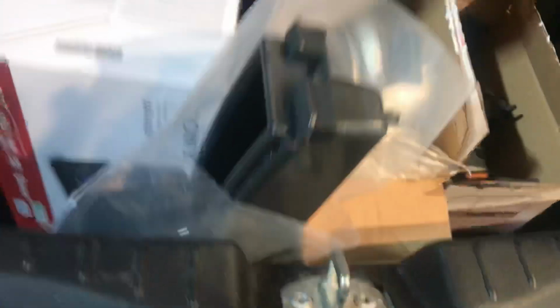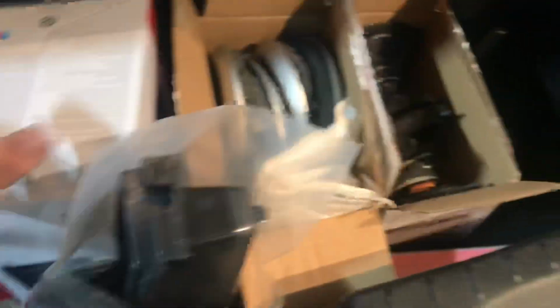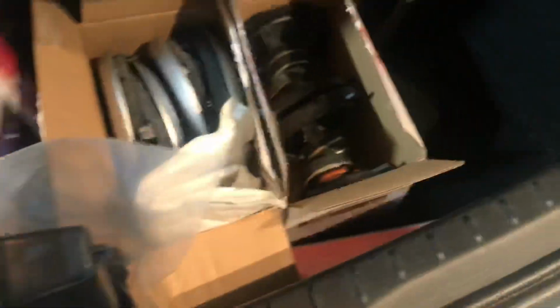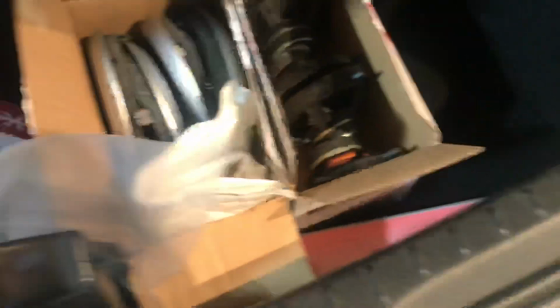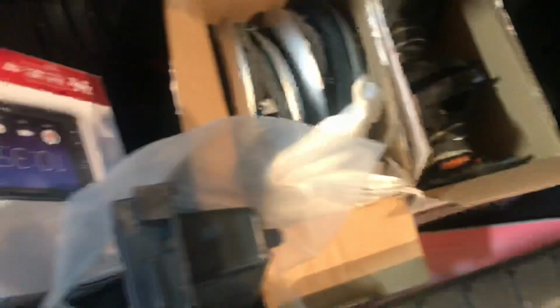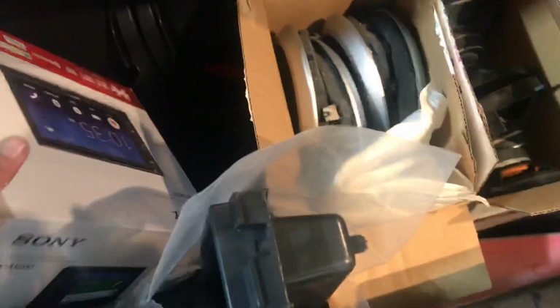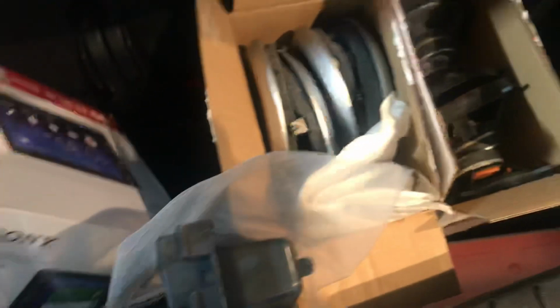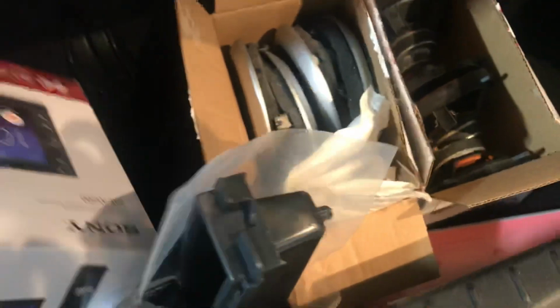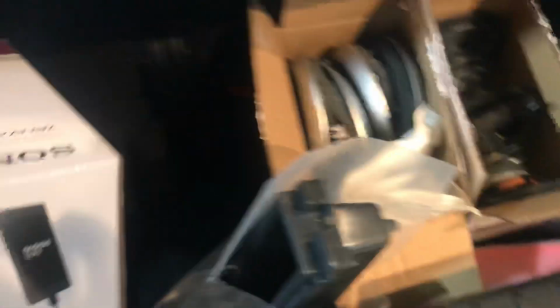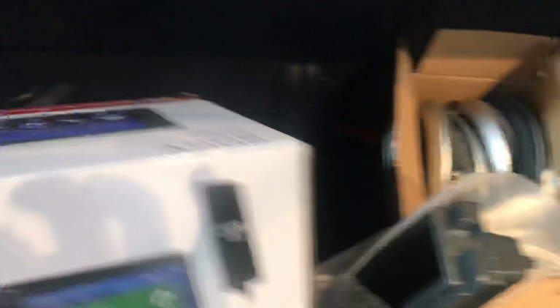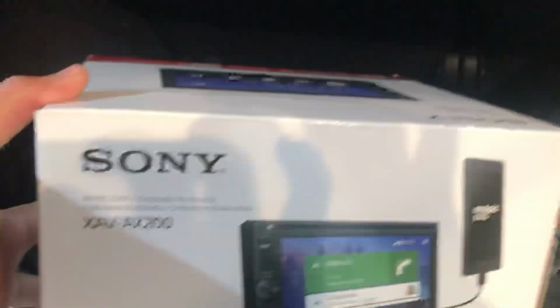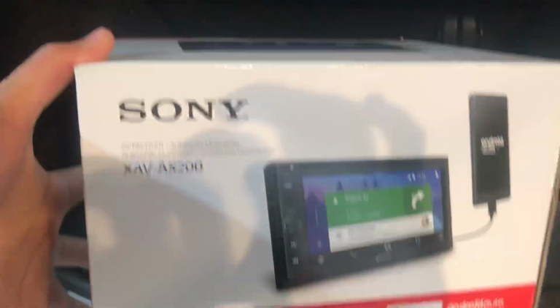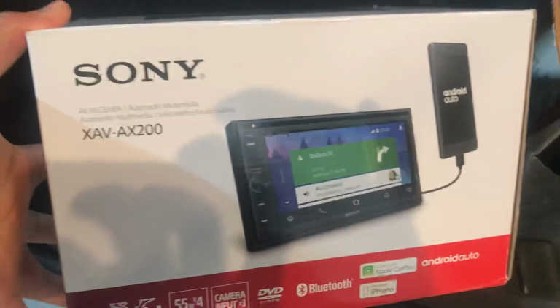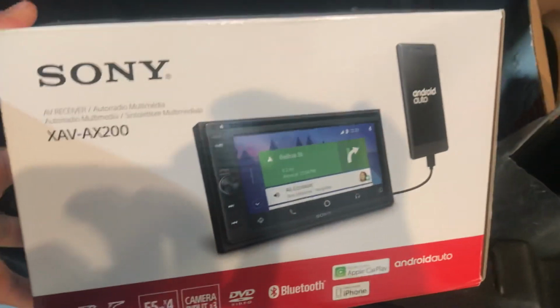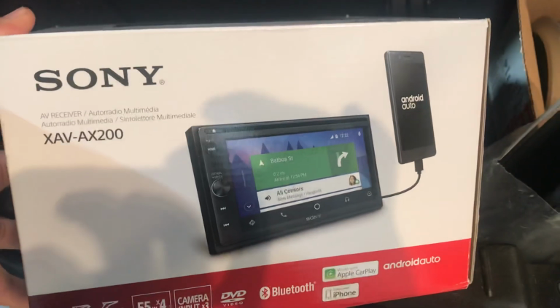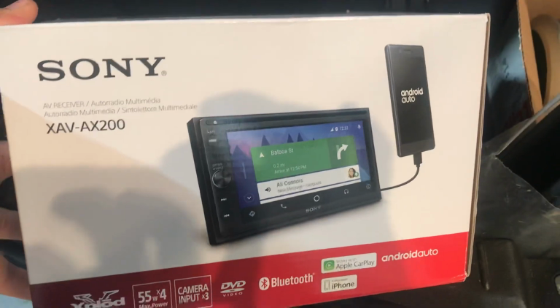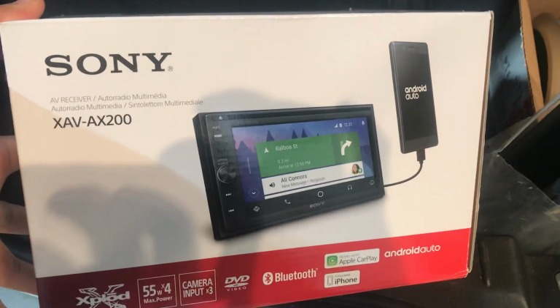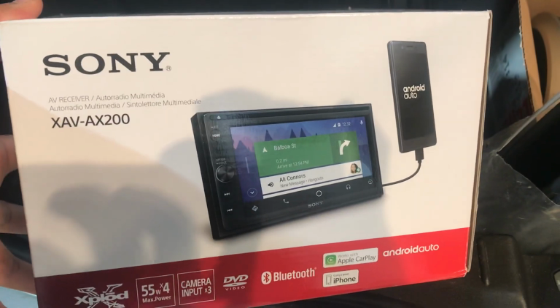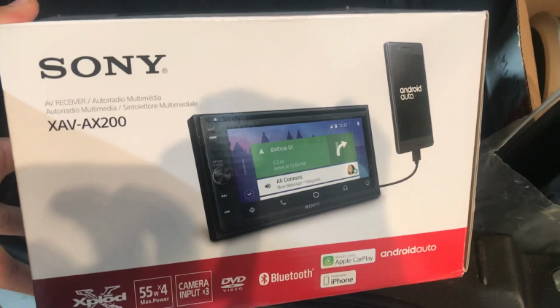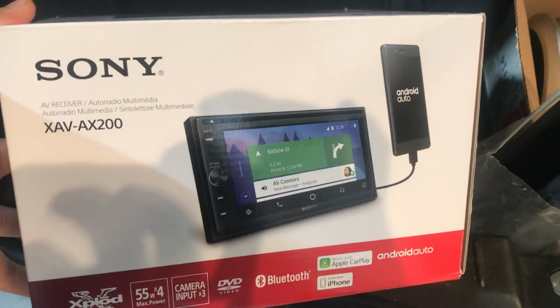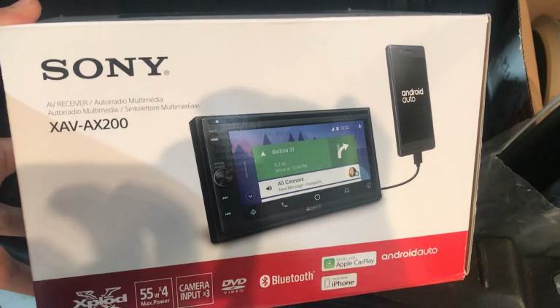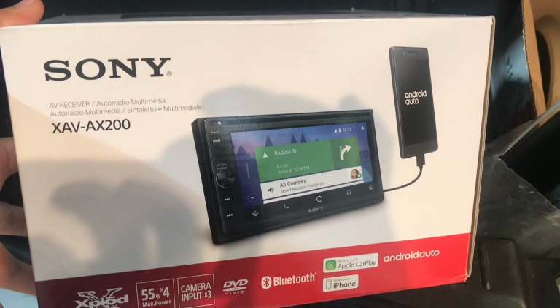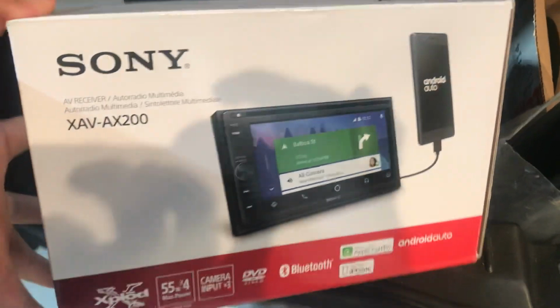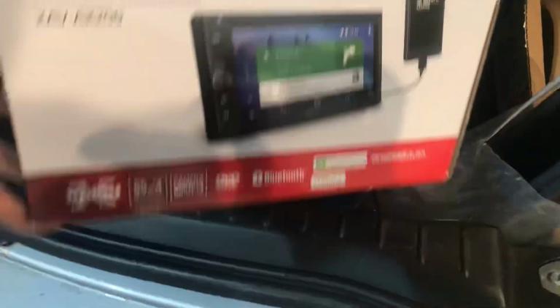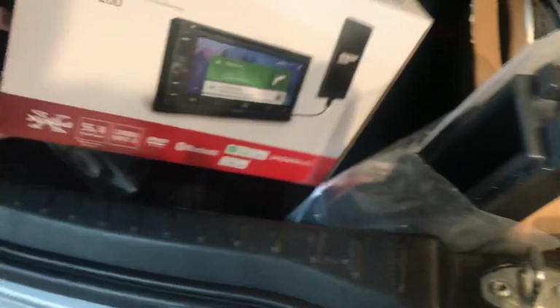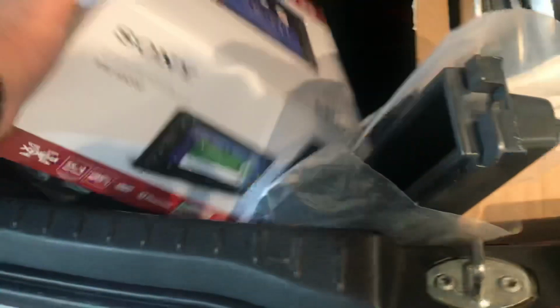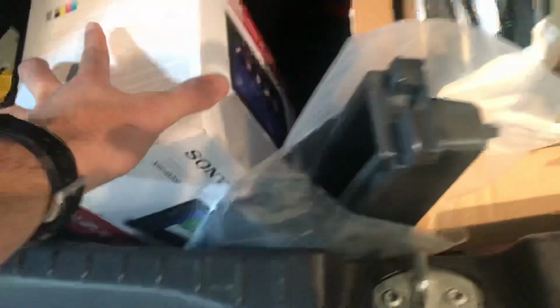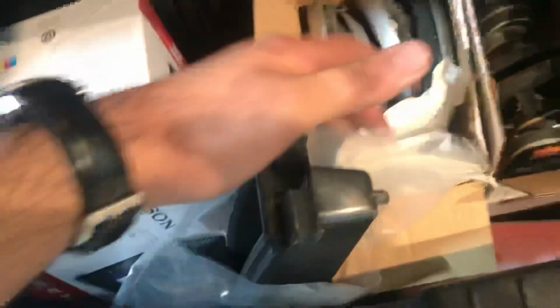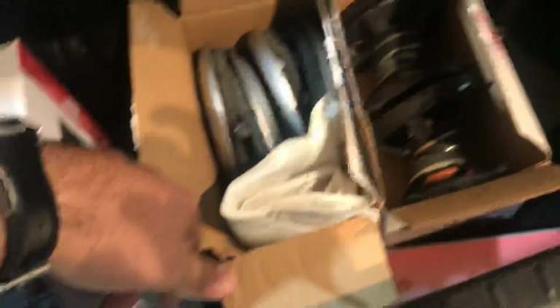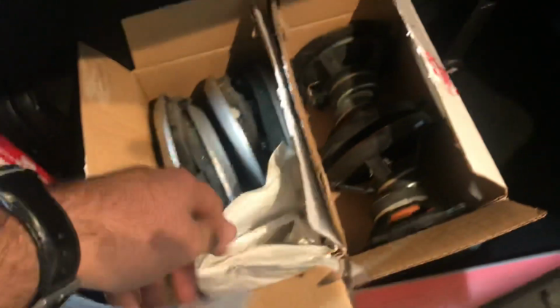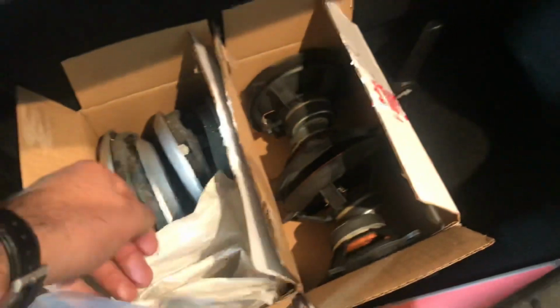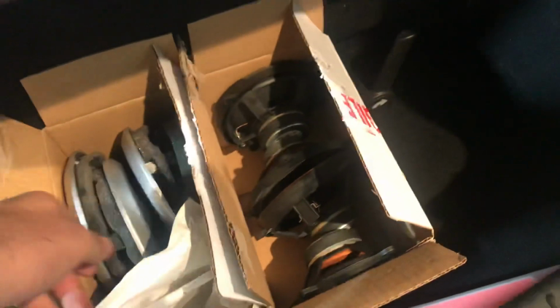In terms of the head unit, this is the Sony XAV-AX200, which is the Sony unit that the customer has selected.